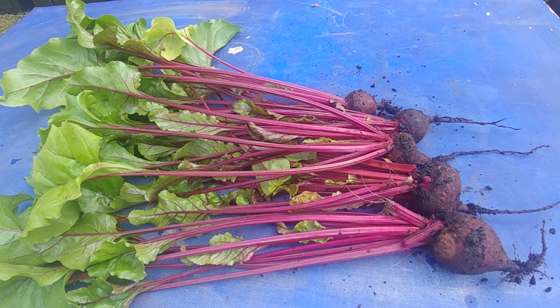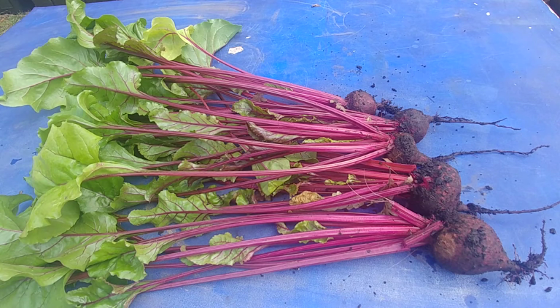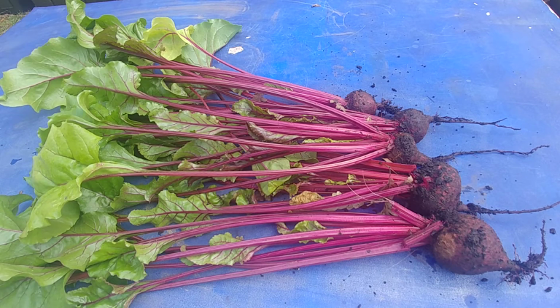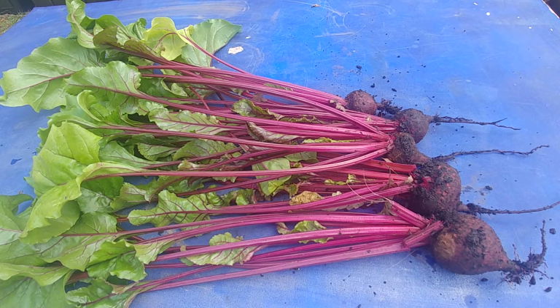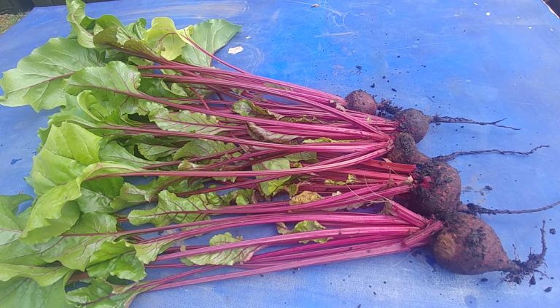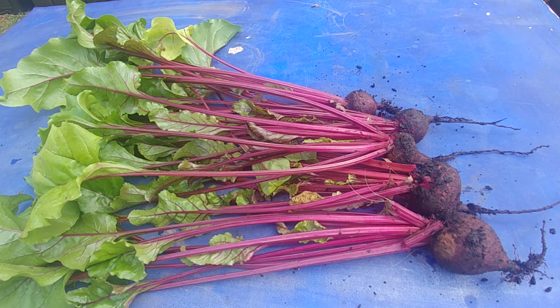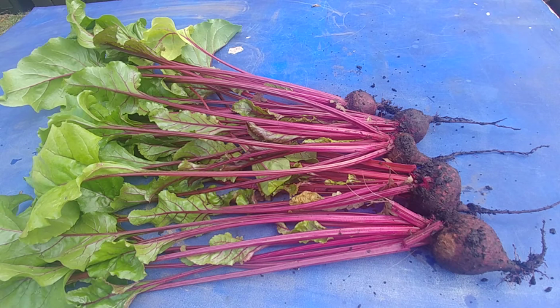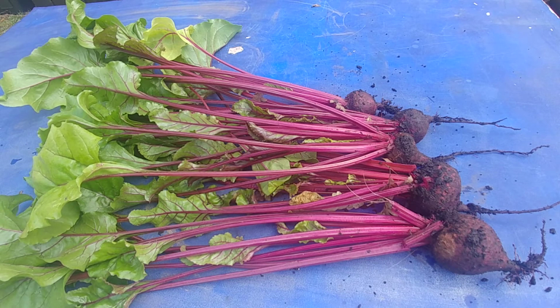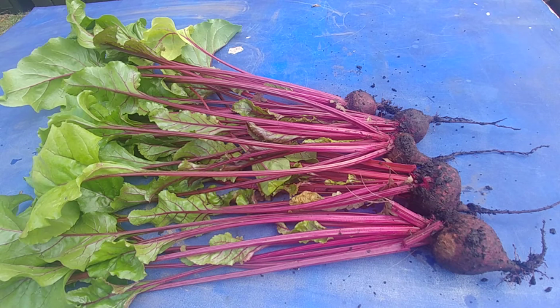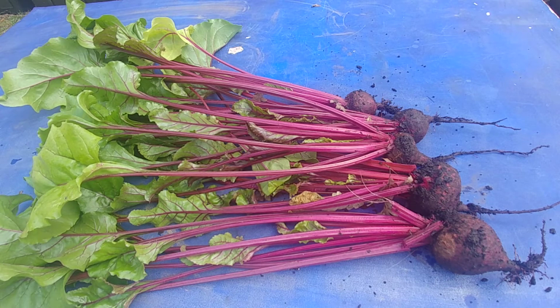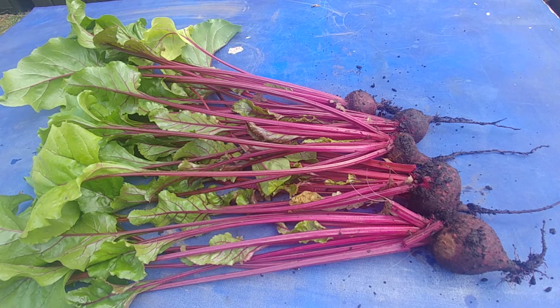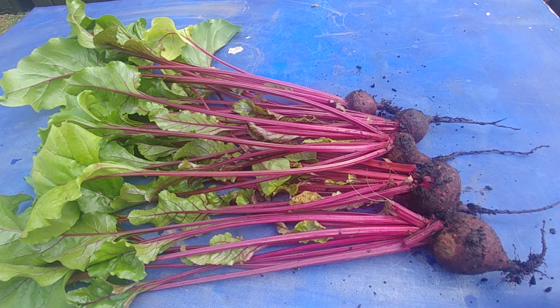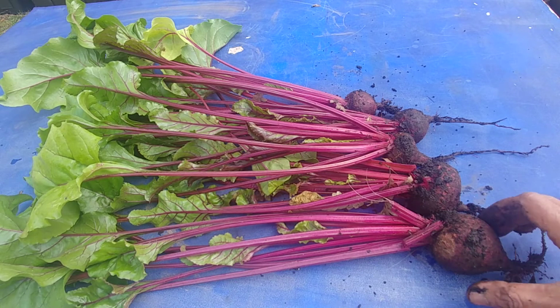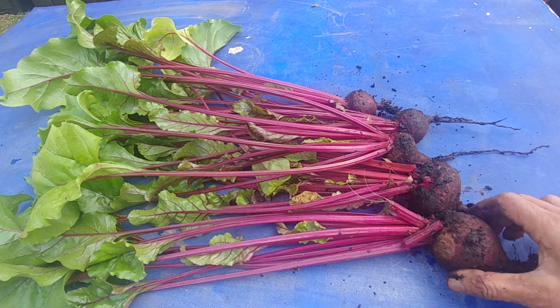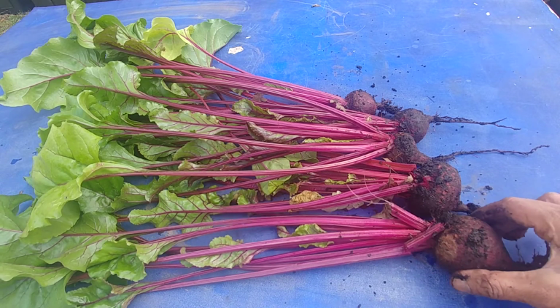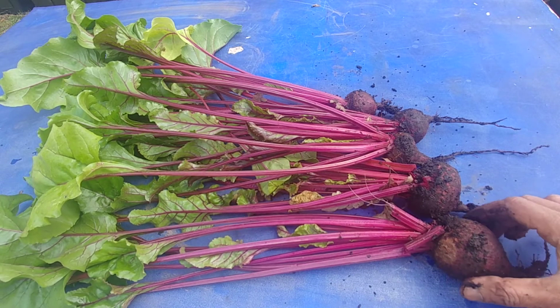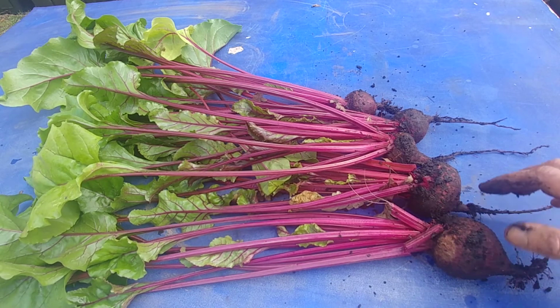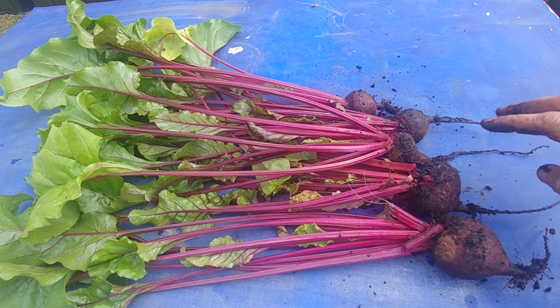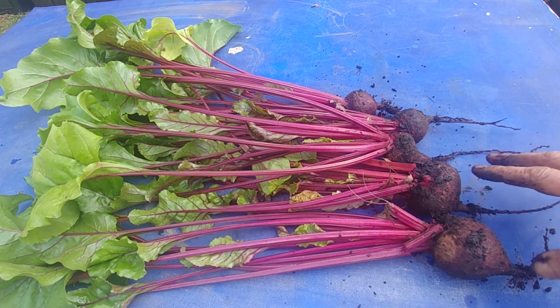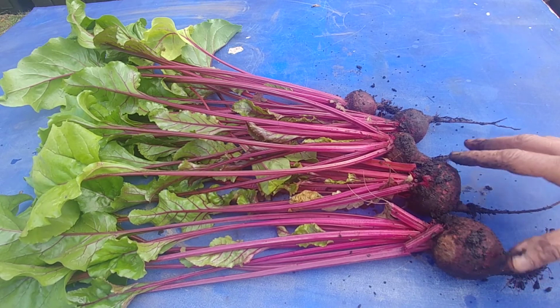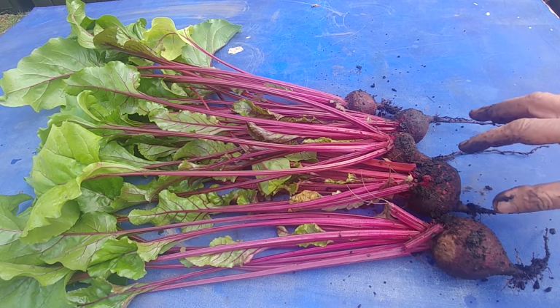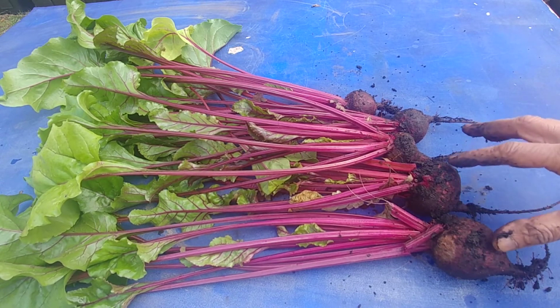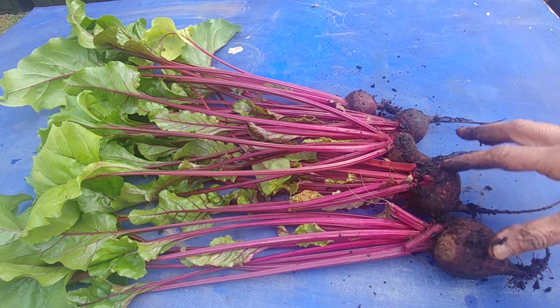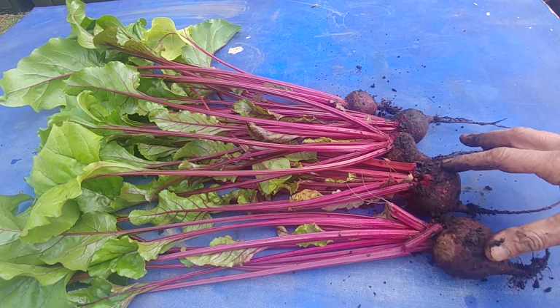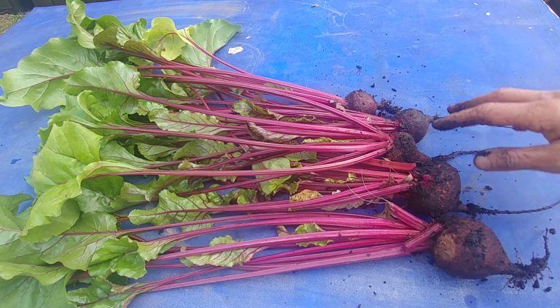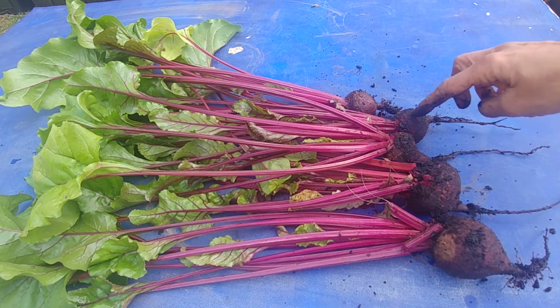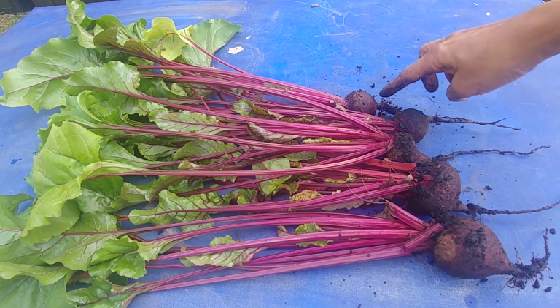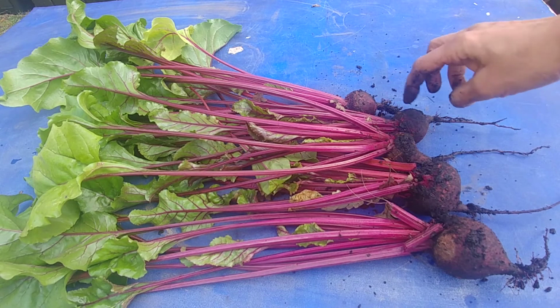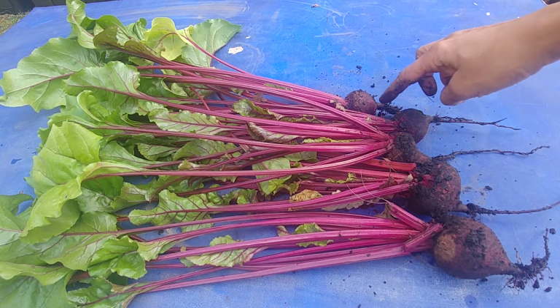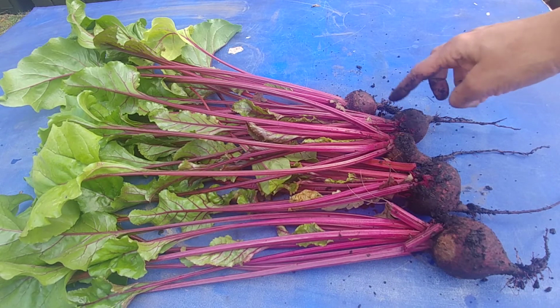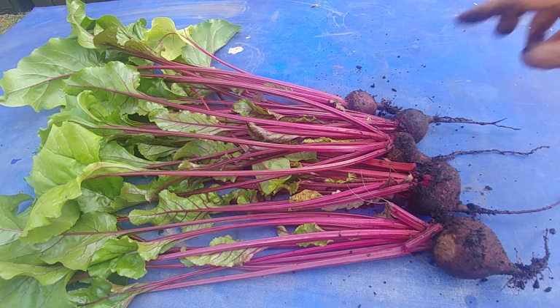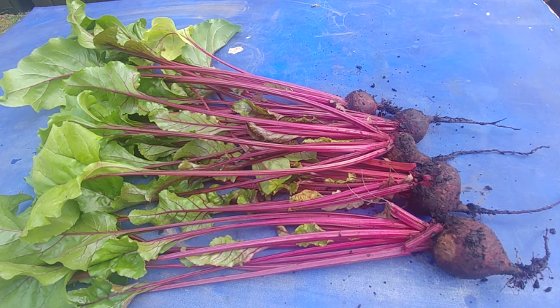They require a lot of sunlight. I noticed that the side which gets more sun had bigger roots than the side which did not get as much sun.